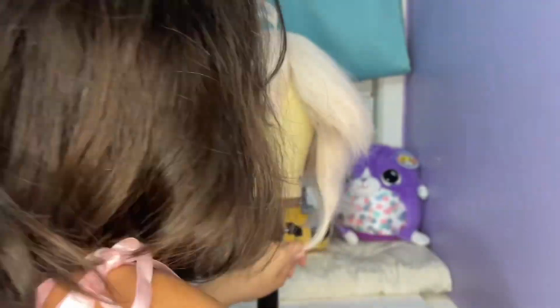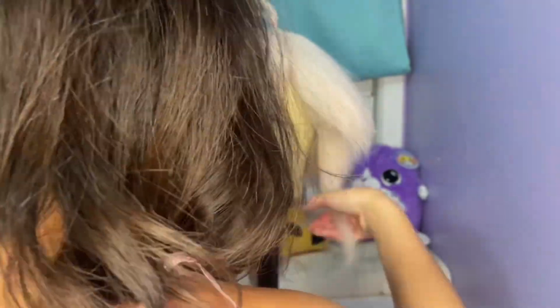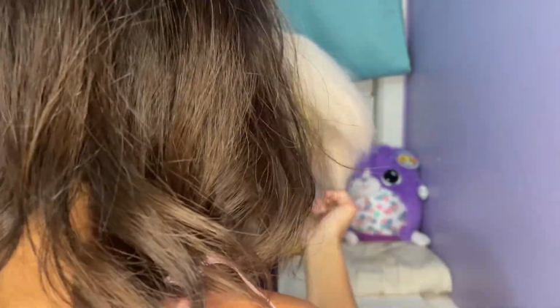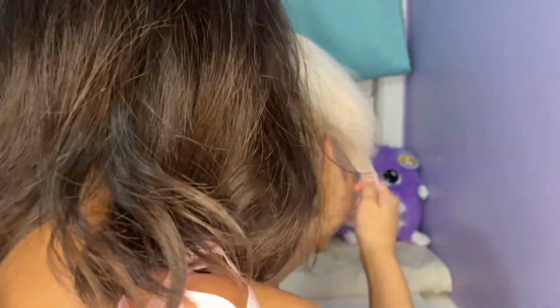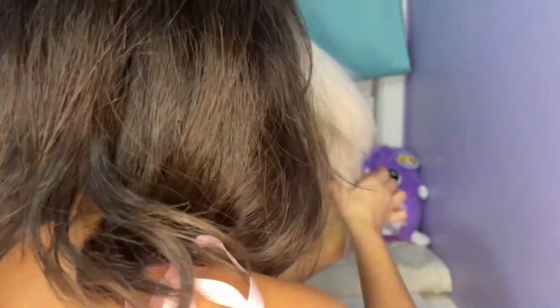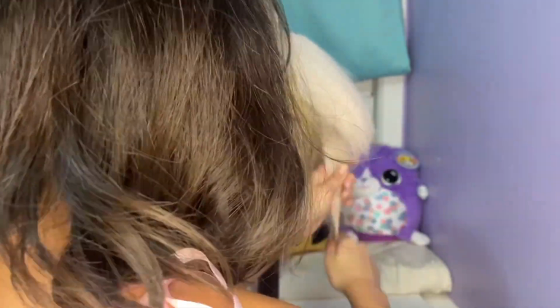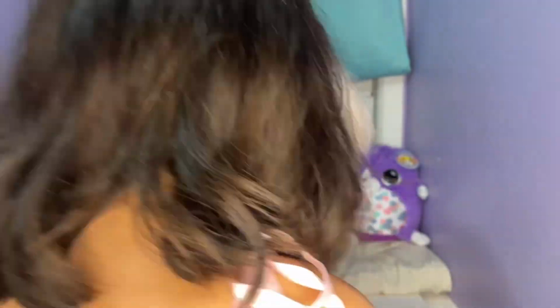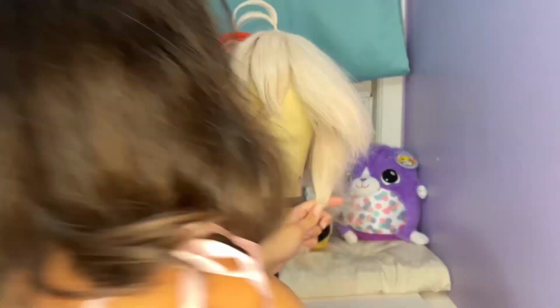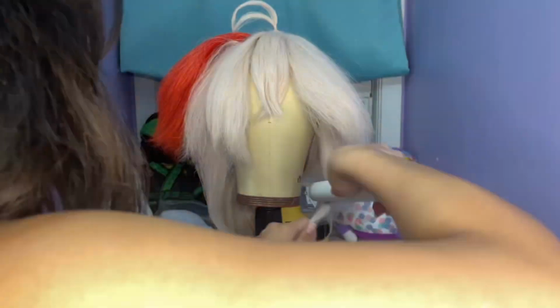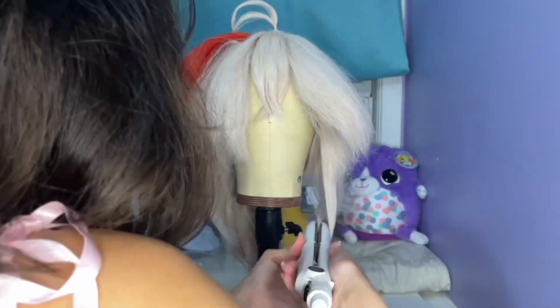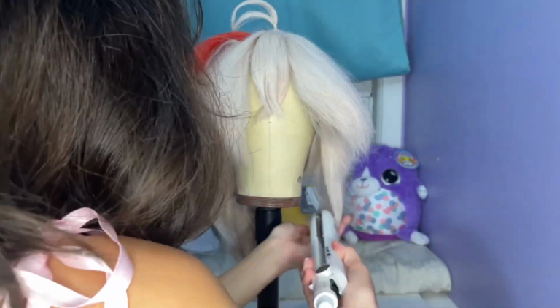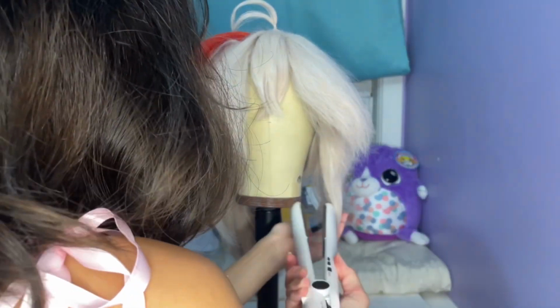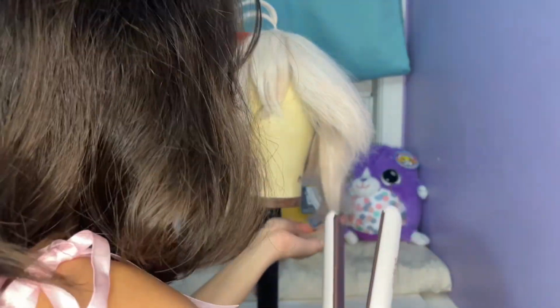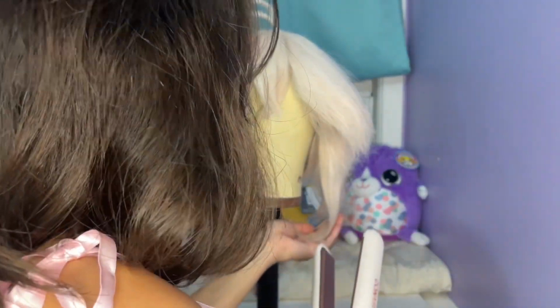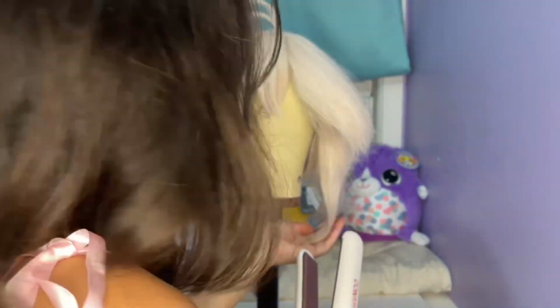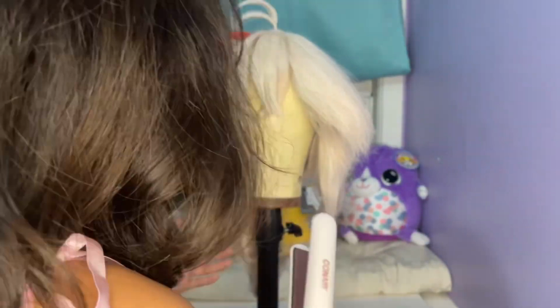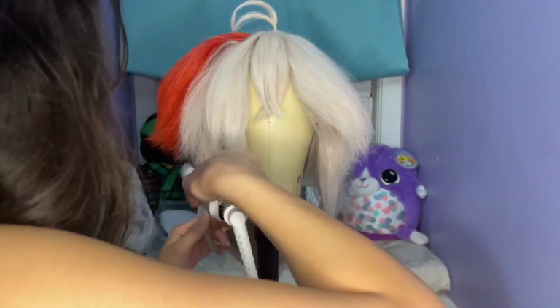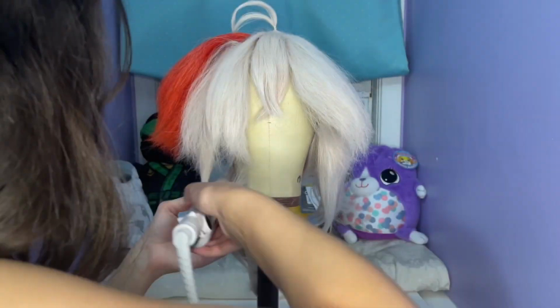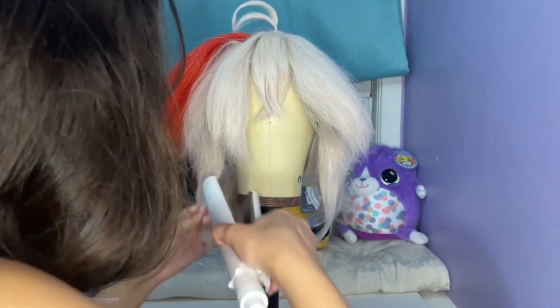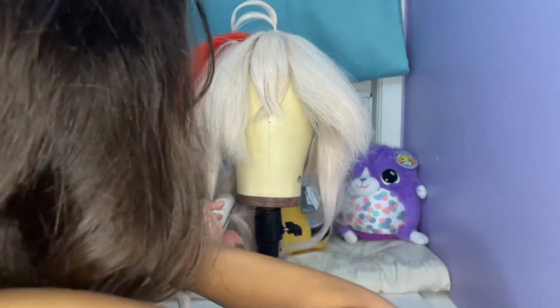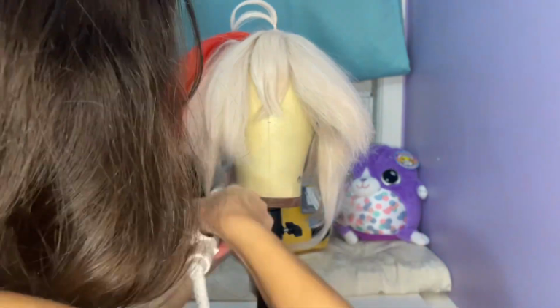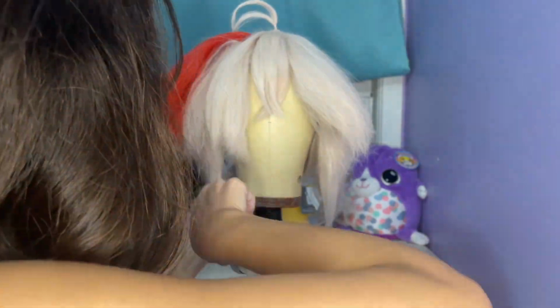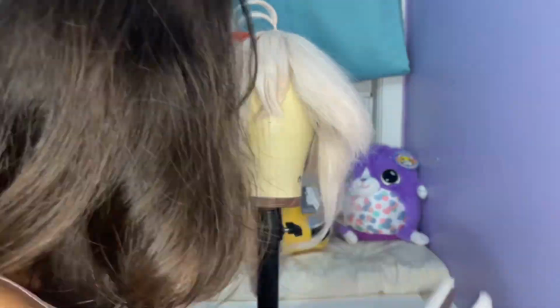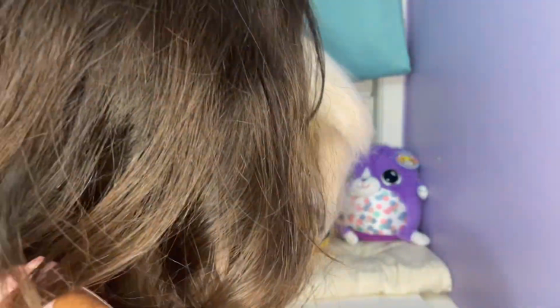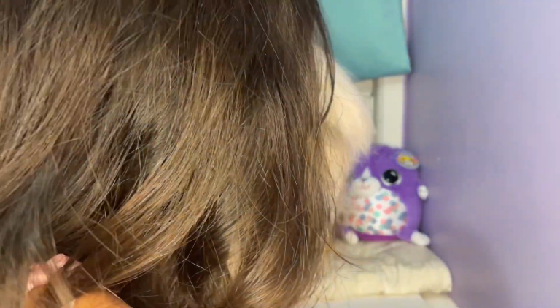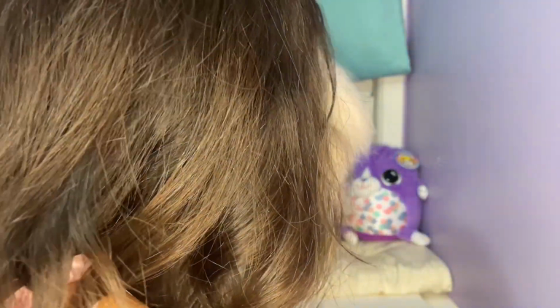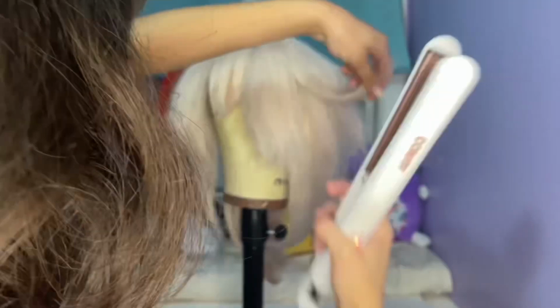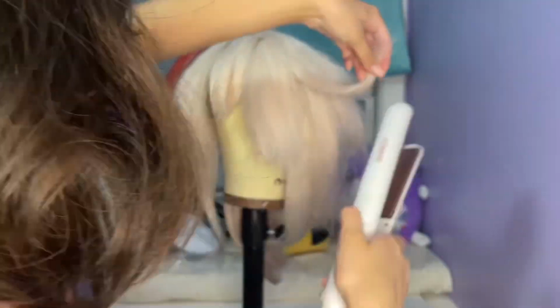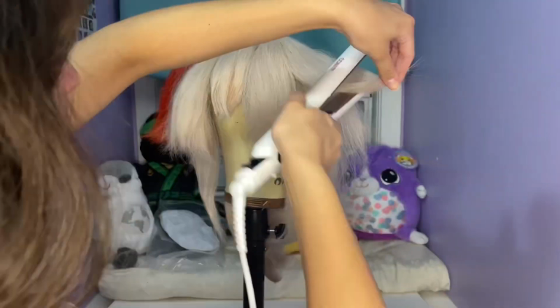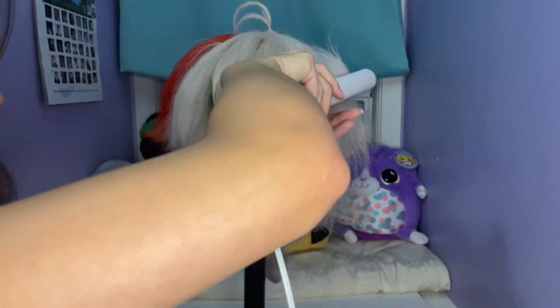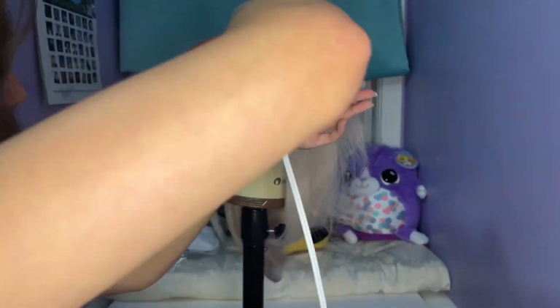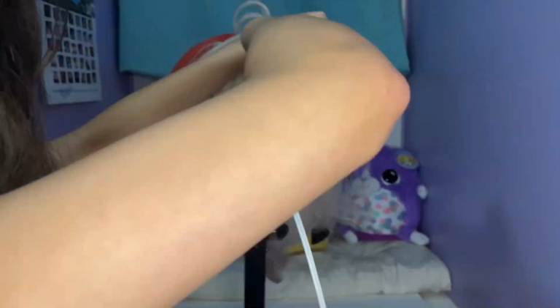Once the bangs were done, I moved on to the longer front pieces of the wig — the pieces left out of the ponytail — and curled them to frame the face.